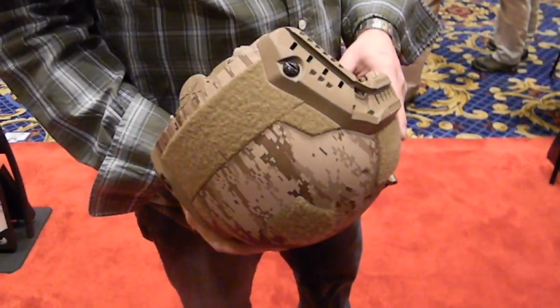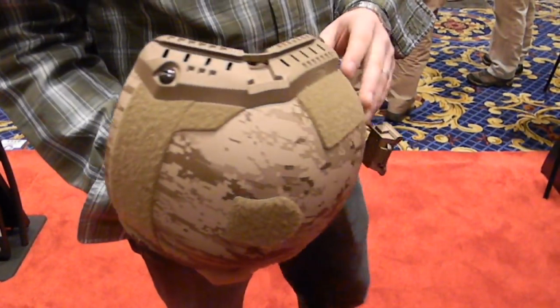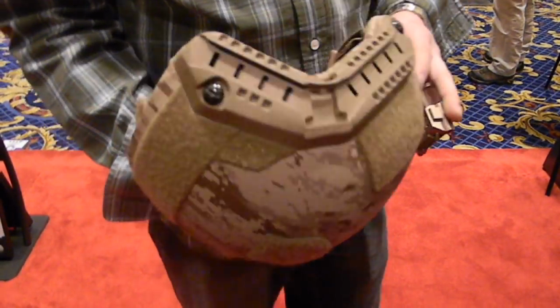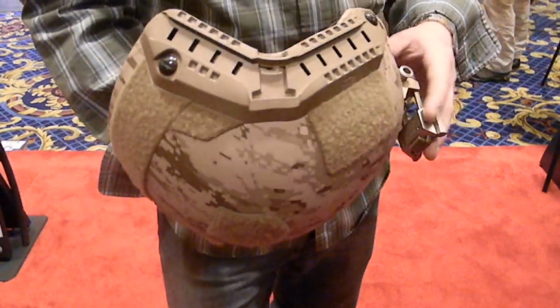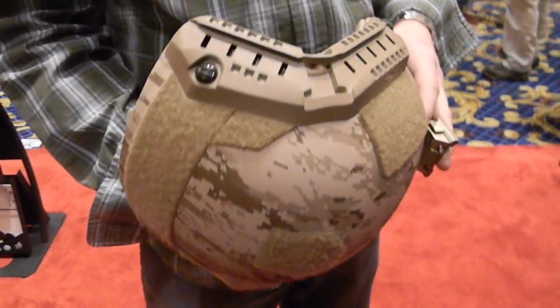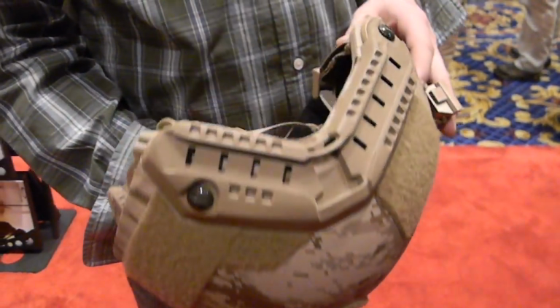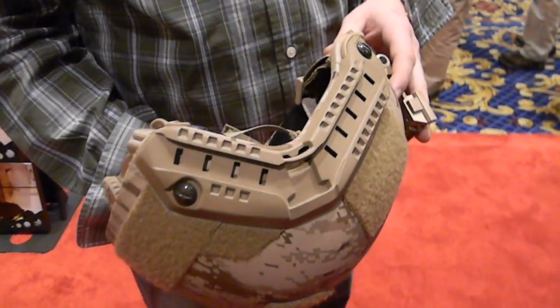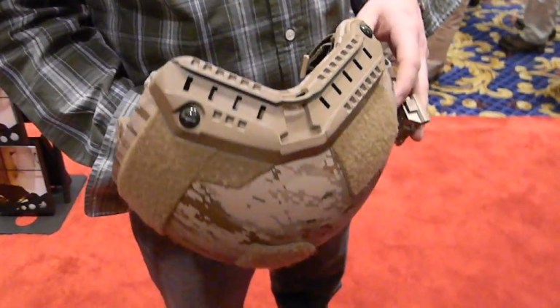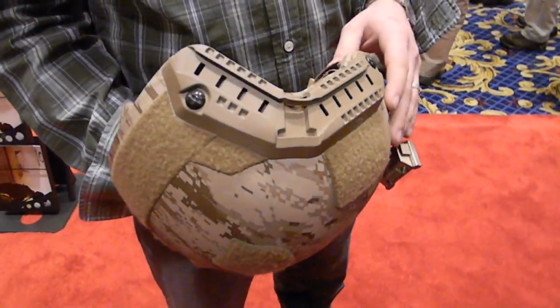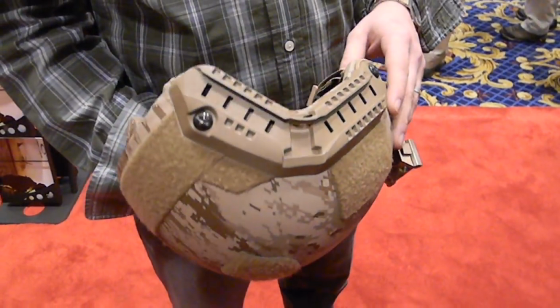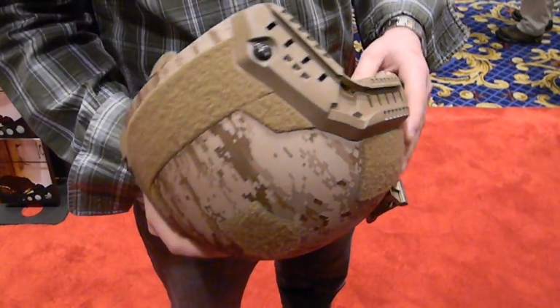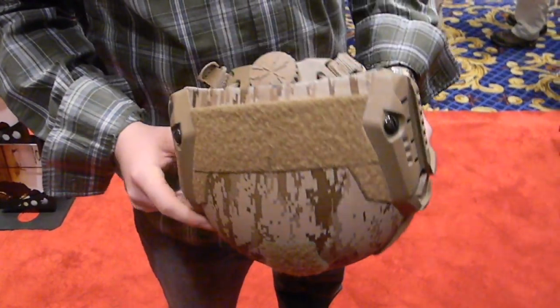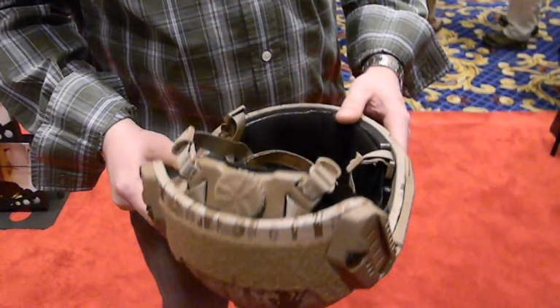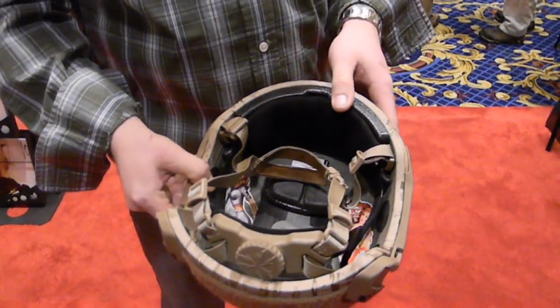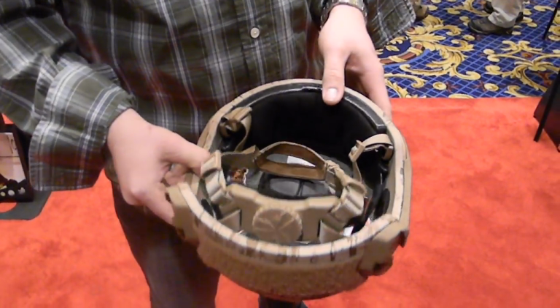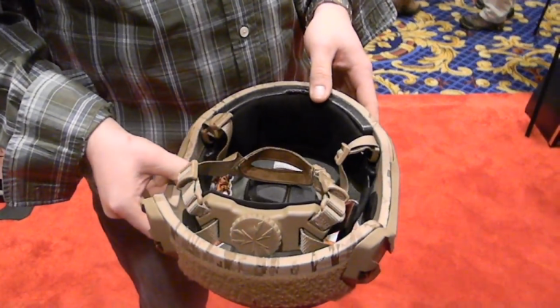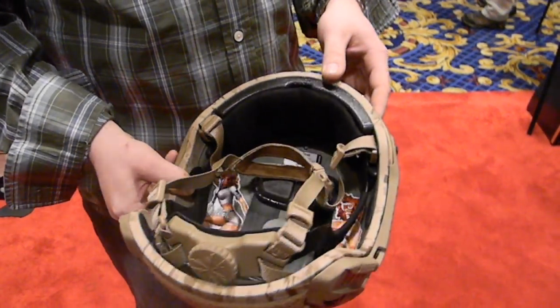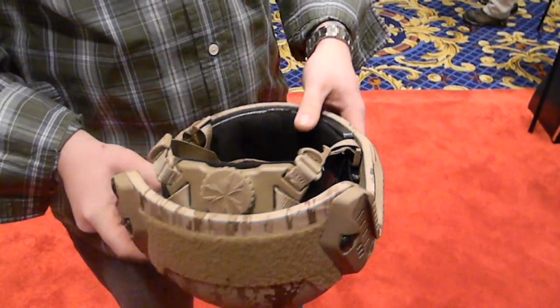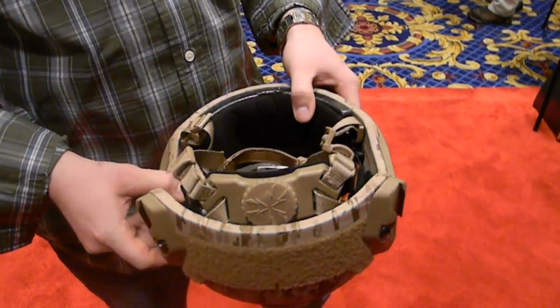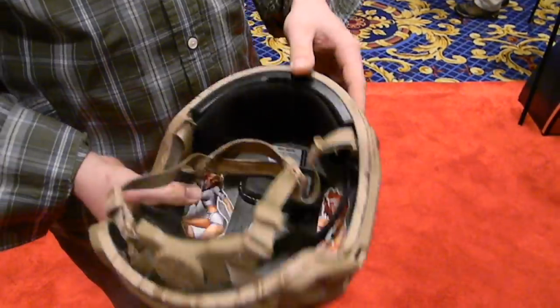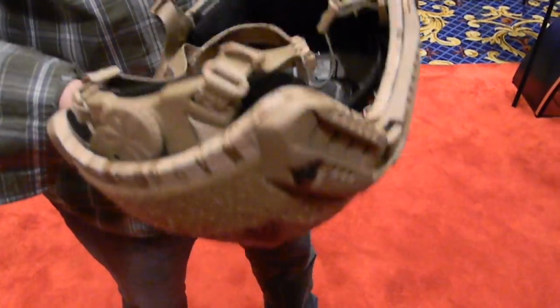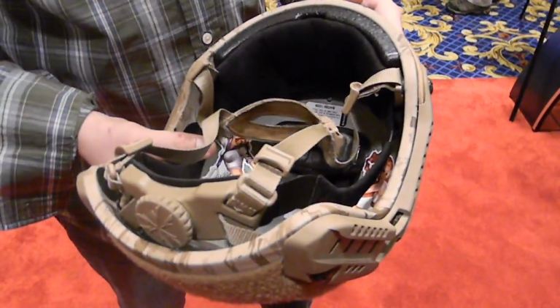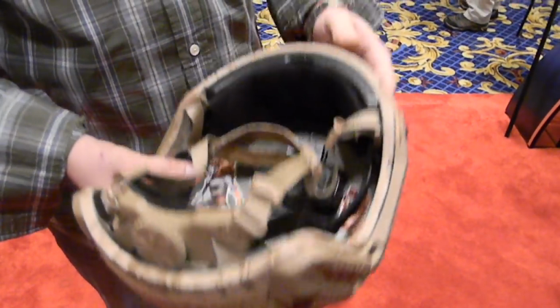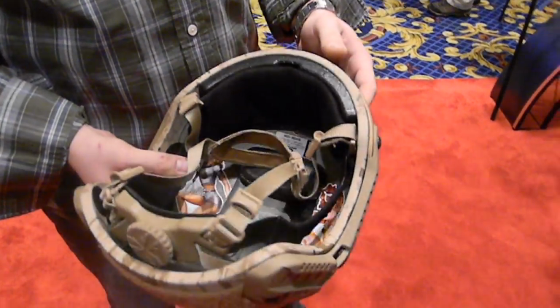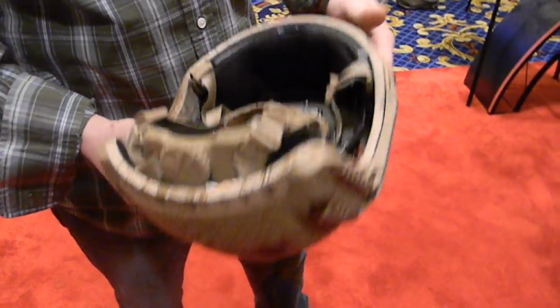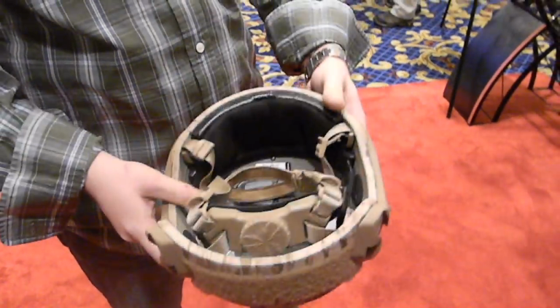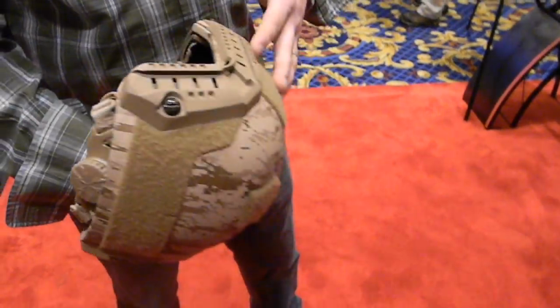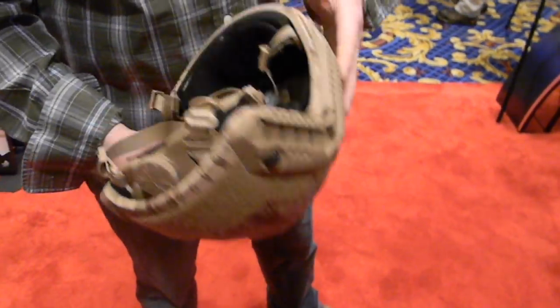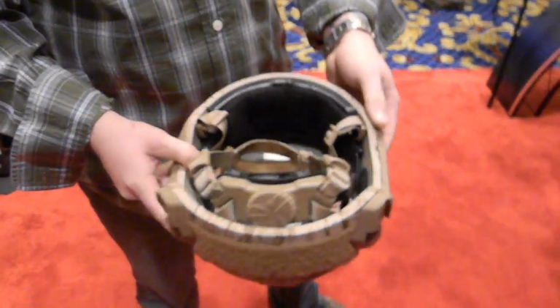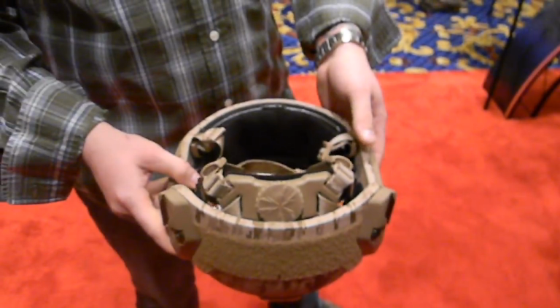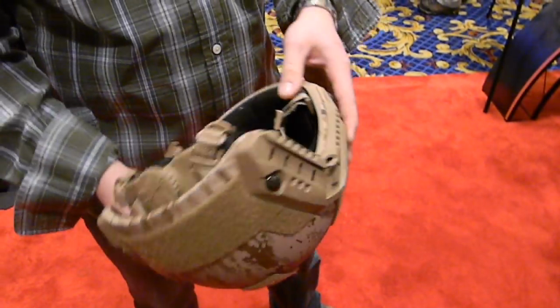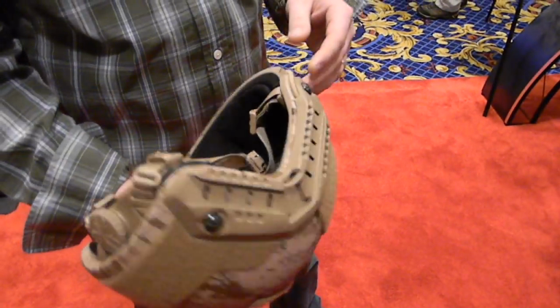This is something we're offering at Opscore for 2012 — this is our maritime helmet. The significant difference between this and our current FAST helmet is a significant weight difference. This is the lightest ballistic helmet we've ever come out with.